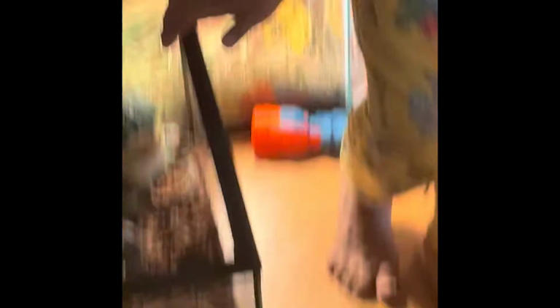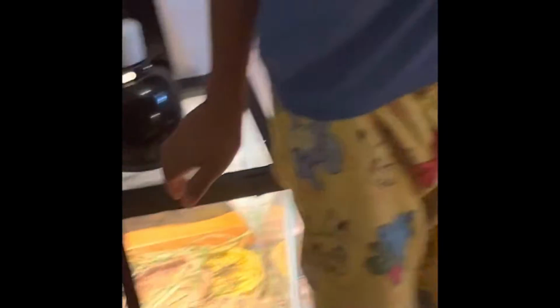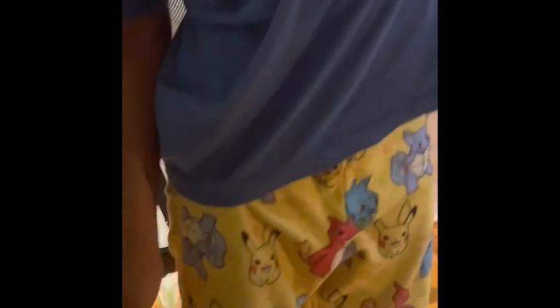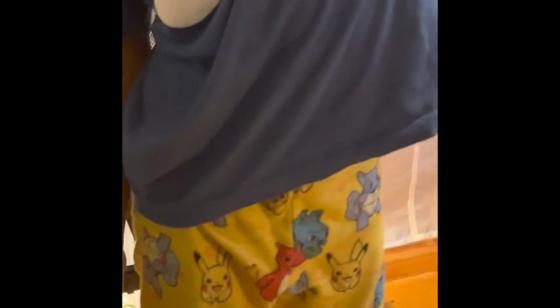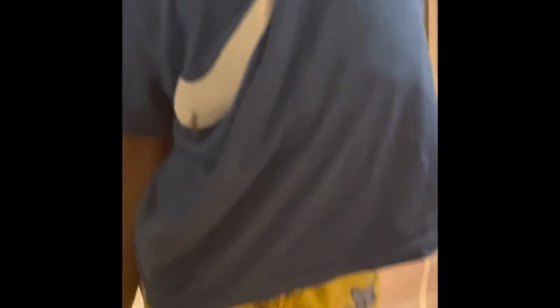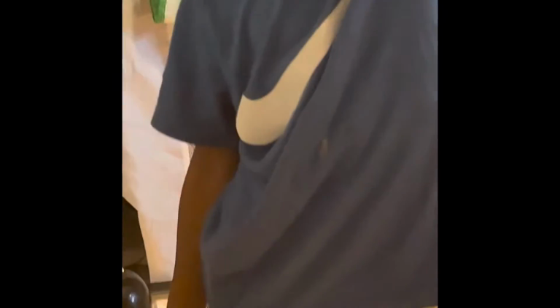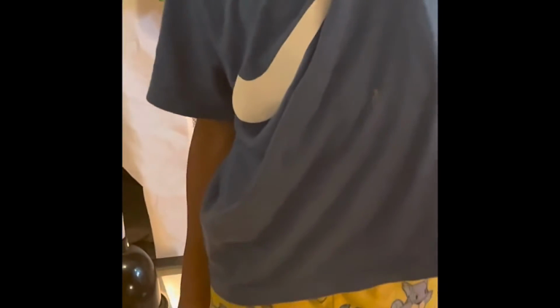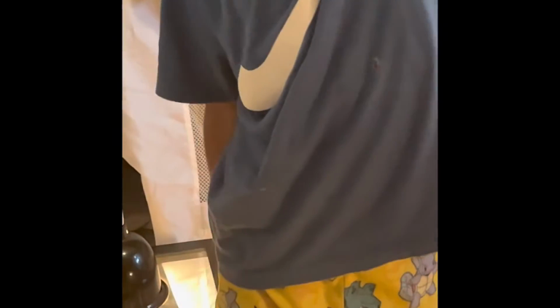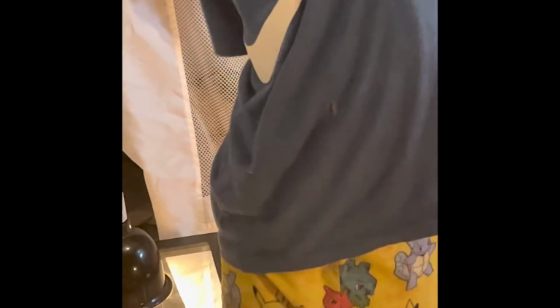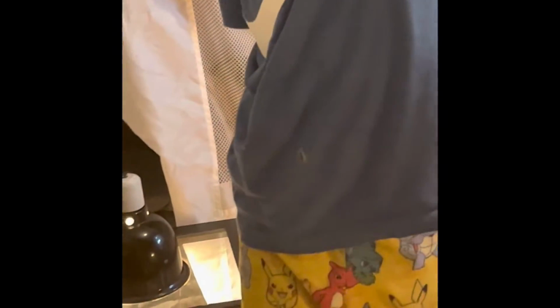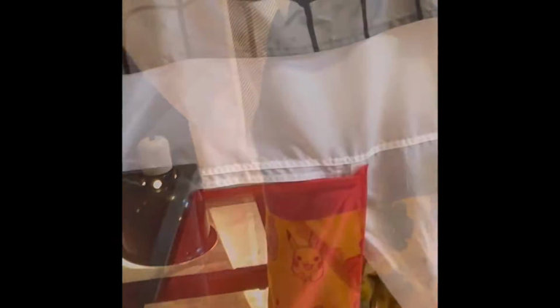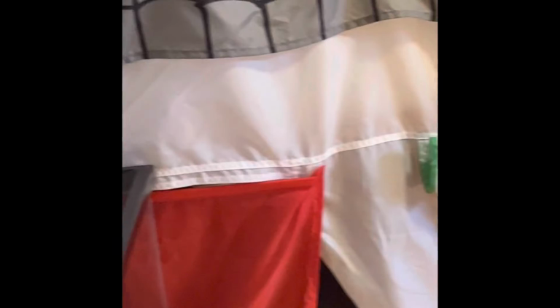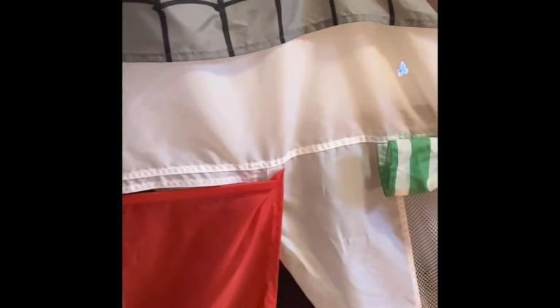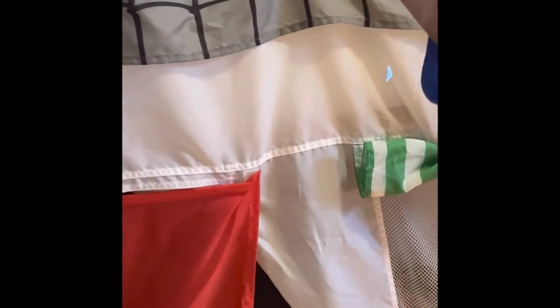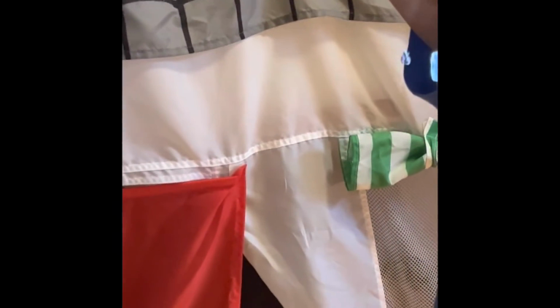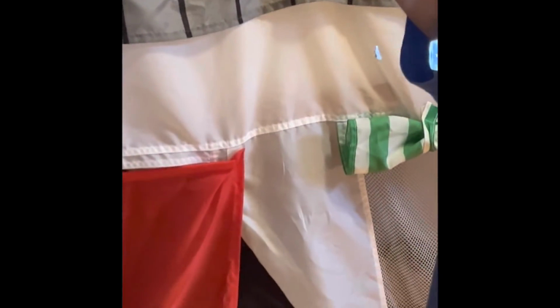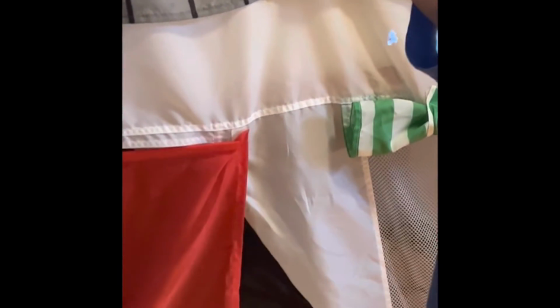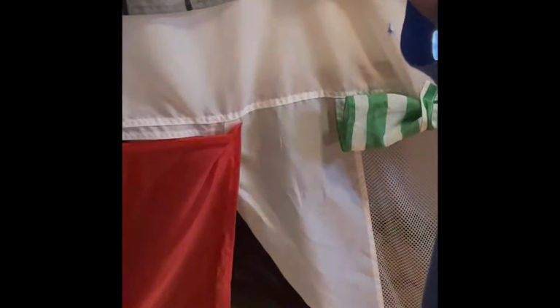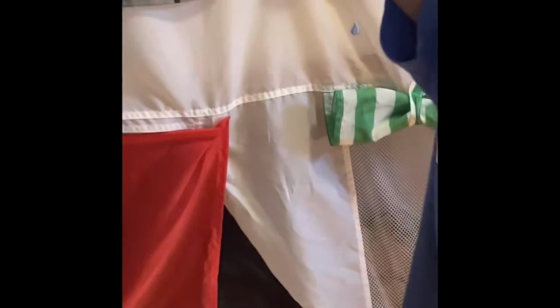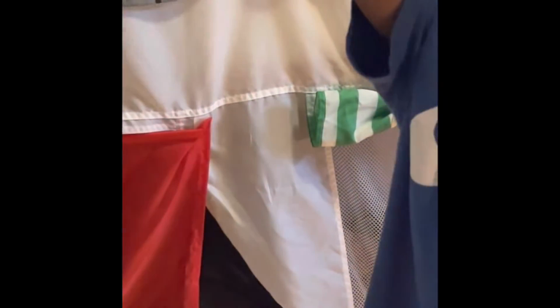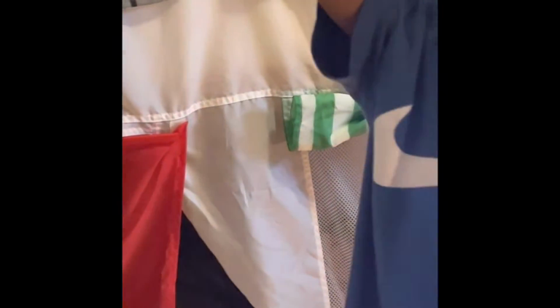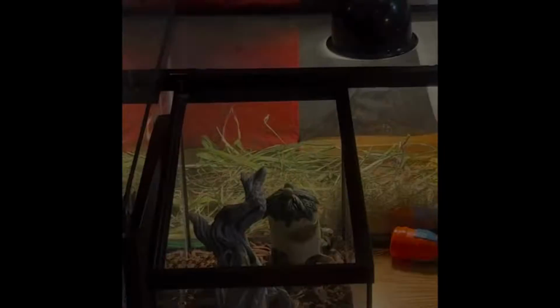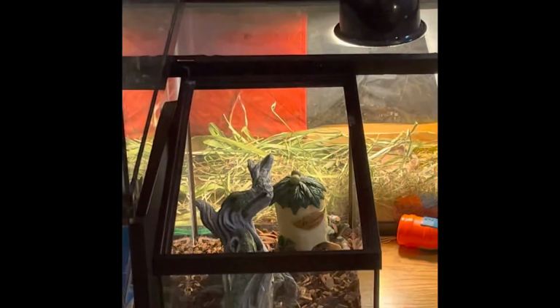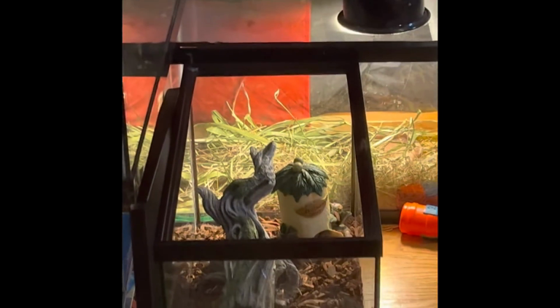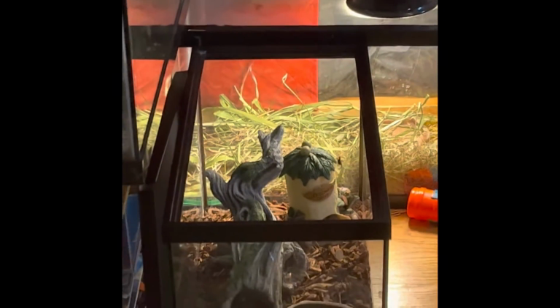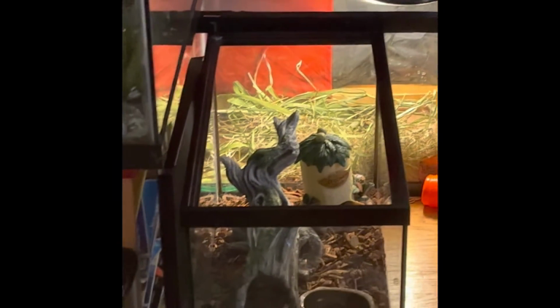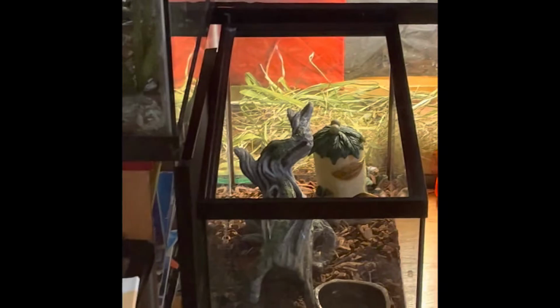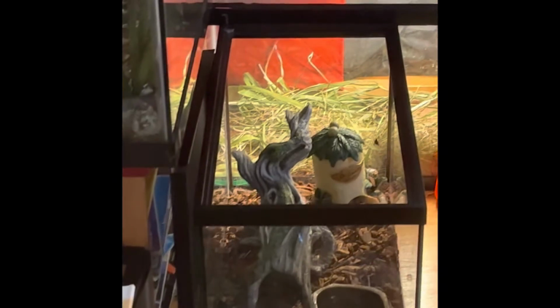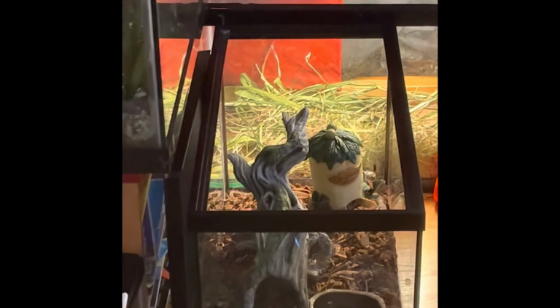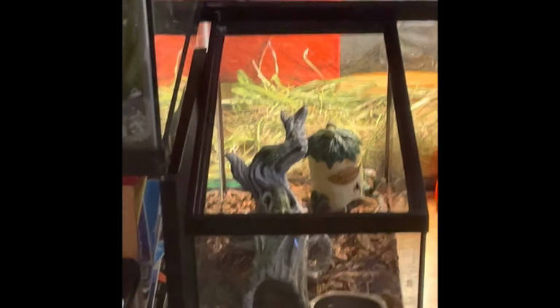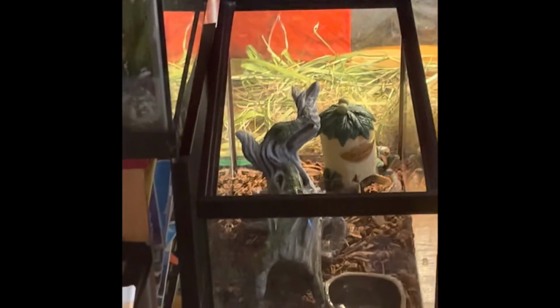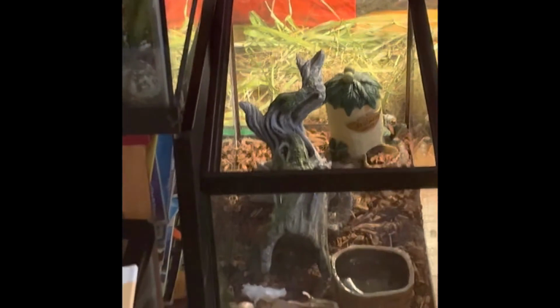I am holding the jumping spider from its silky thread. They make silk from the spinnerets located on the back of the abdomen.